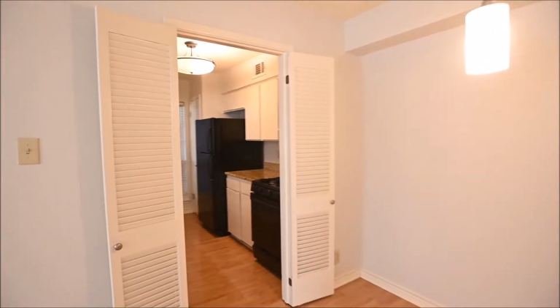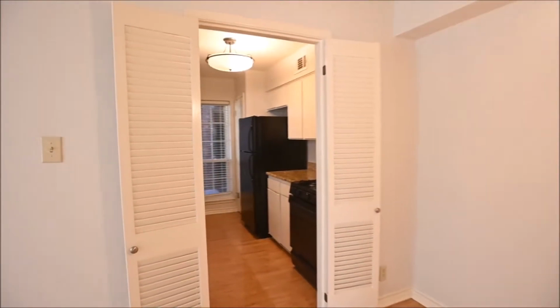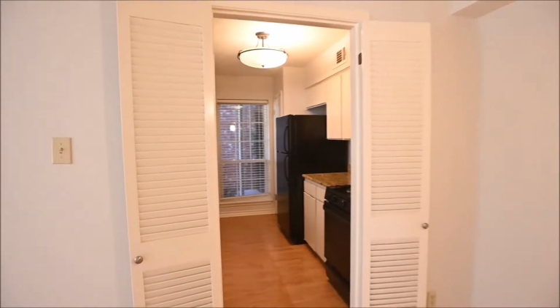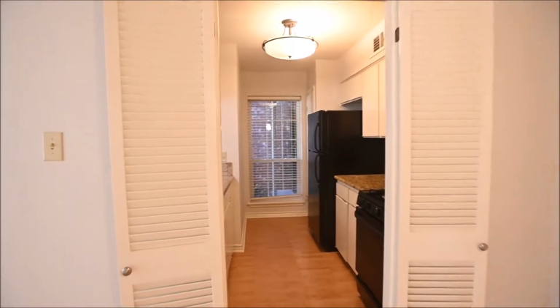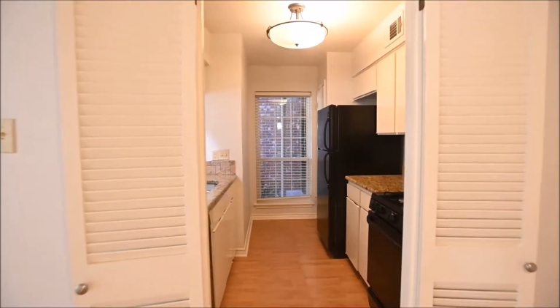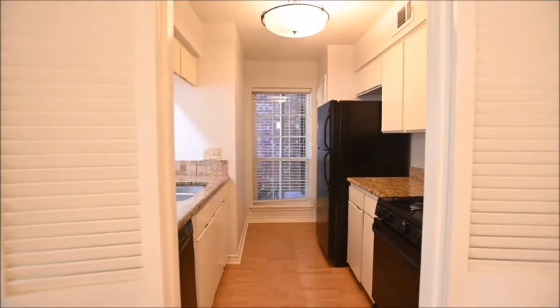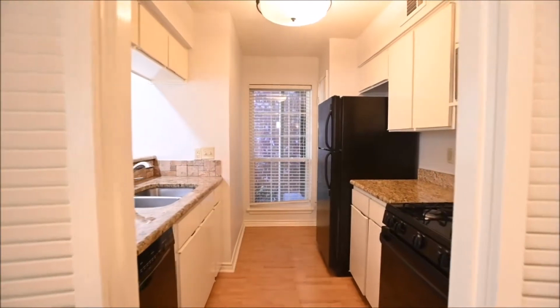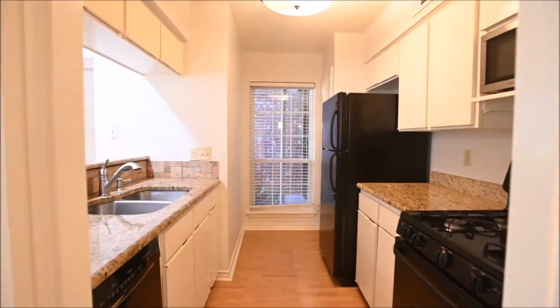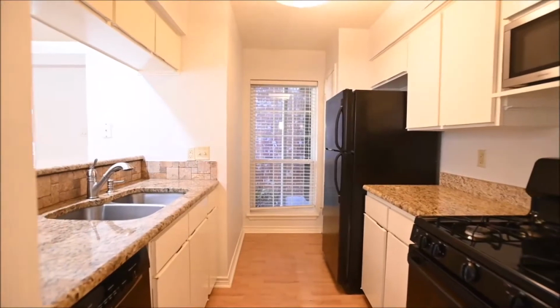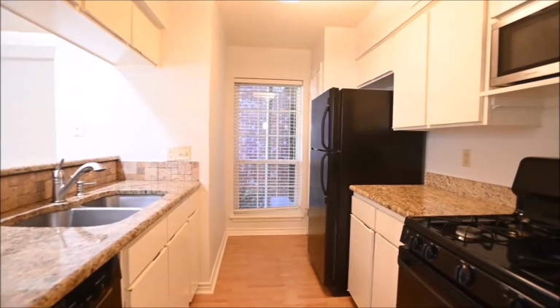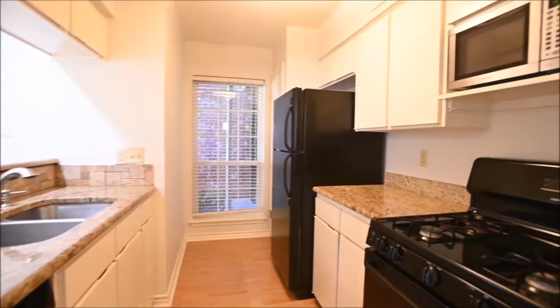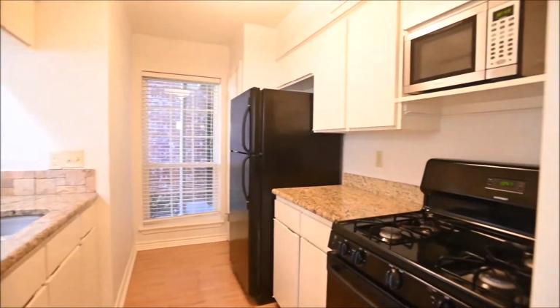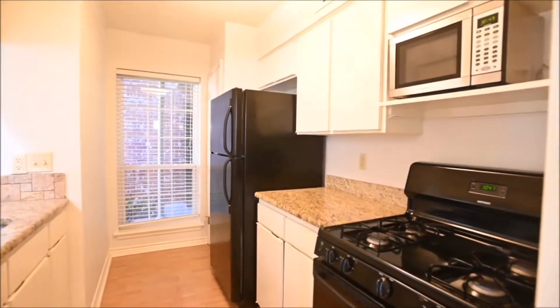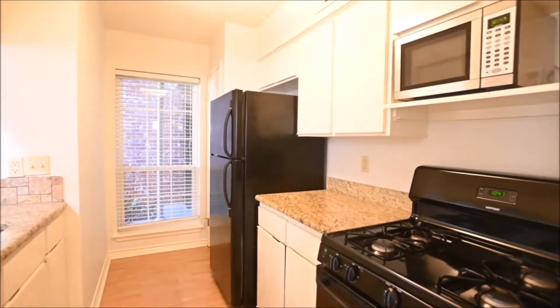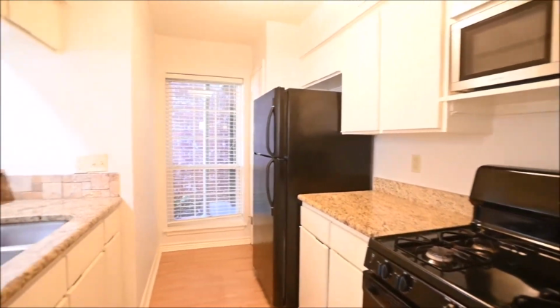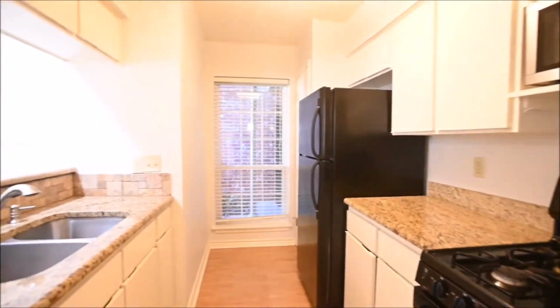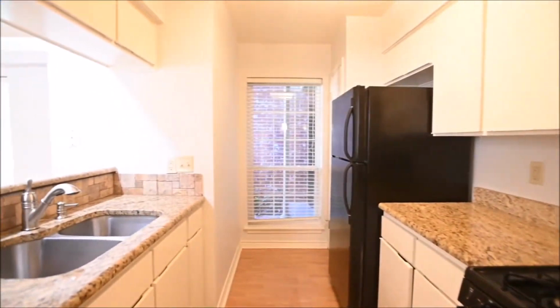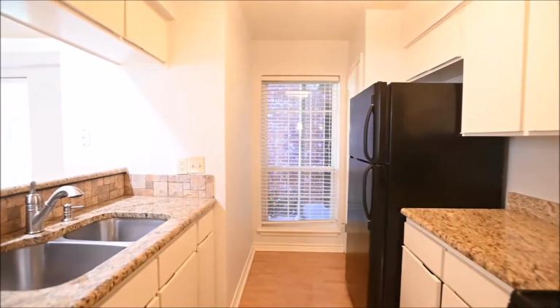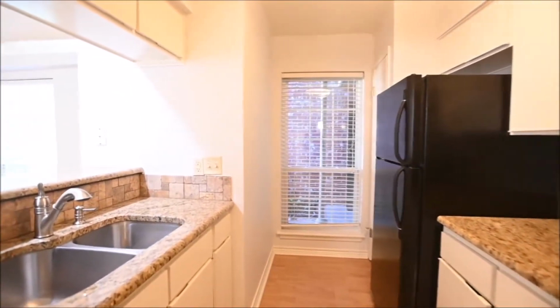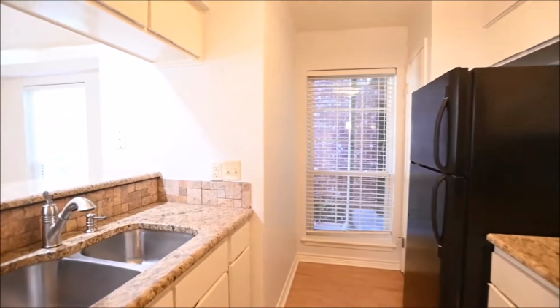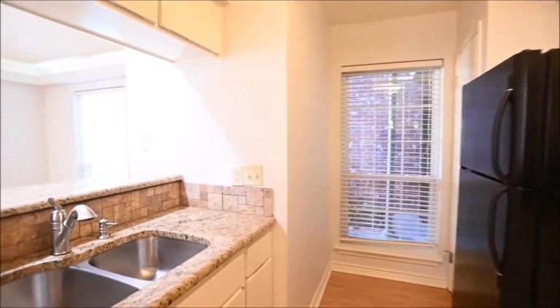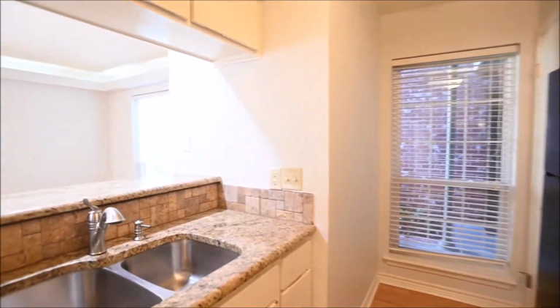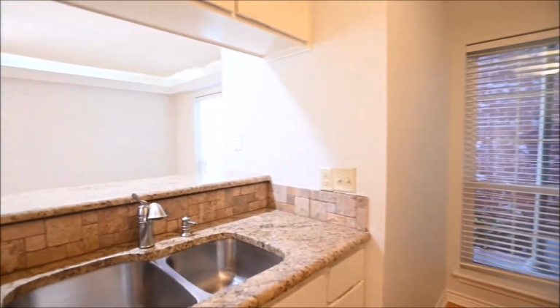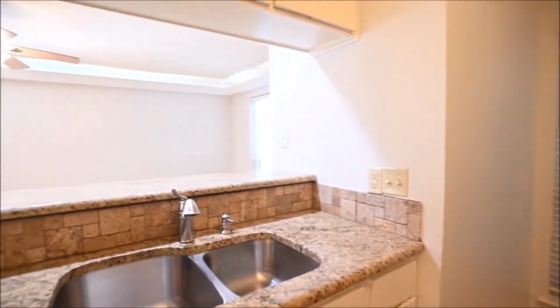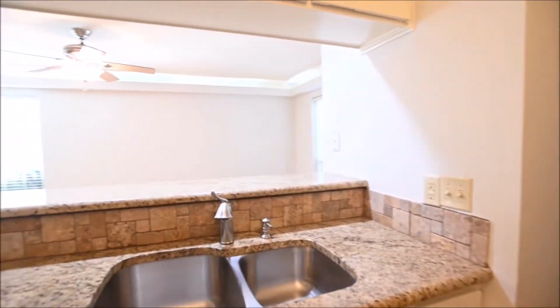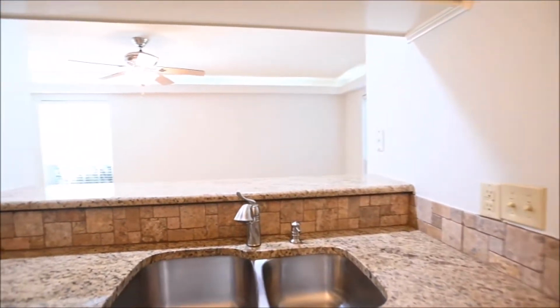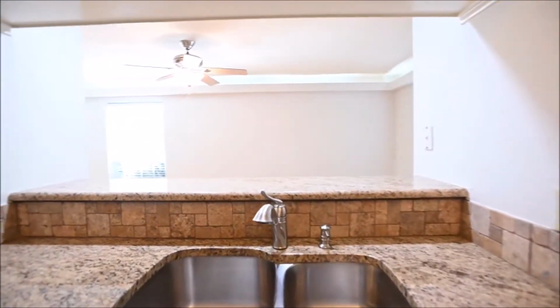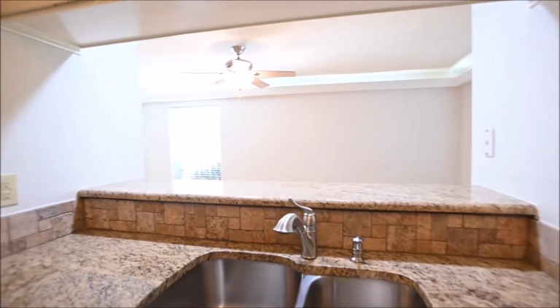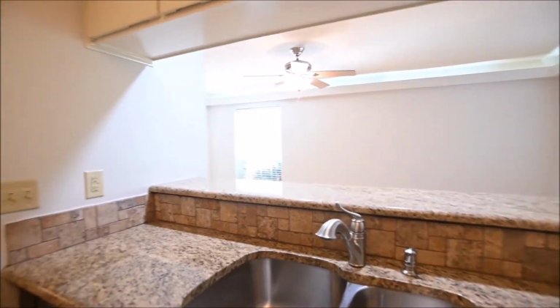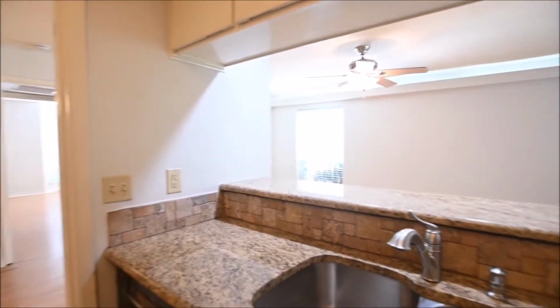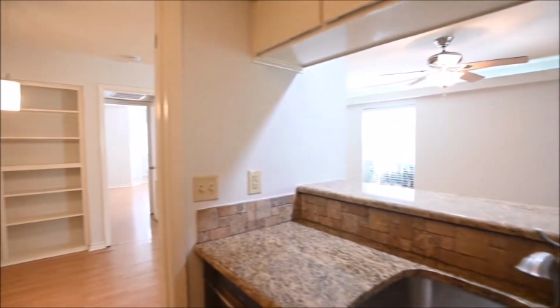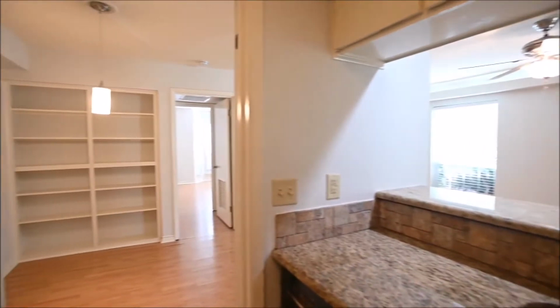And into the beautifully finished out kitchen. Gorgeous countertops, appliances, gas range. Refrigerator is provided at the time of filming — please check the current listing for availability. Nicely done tile backsplashing.